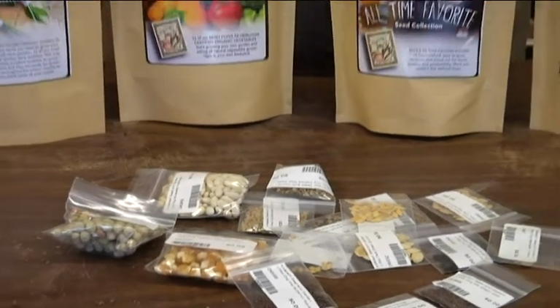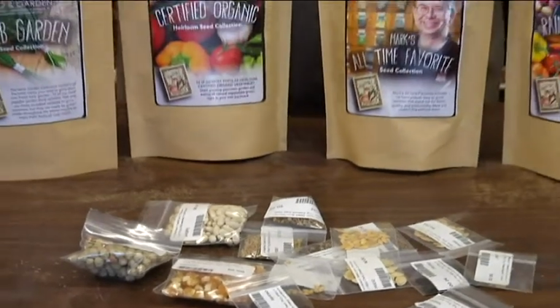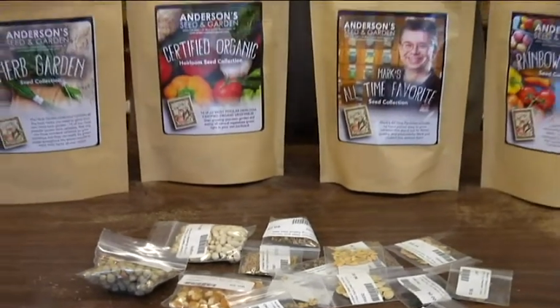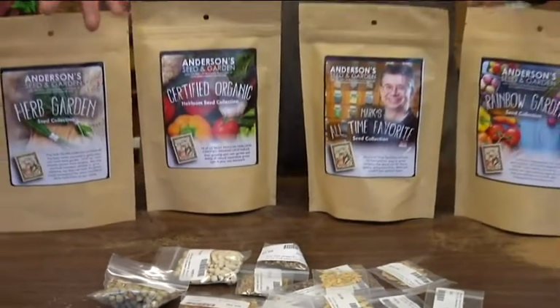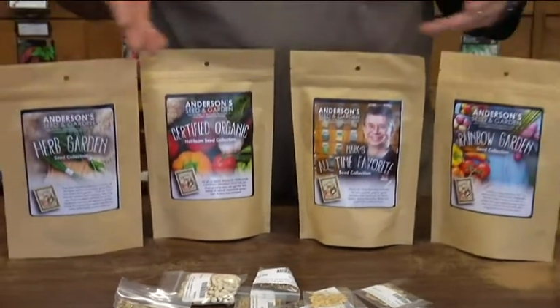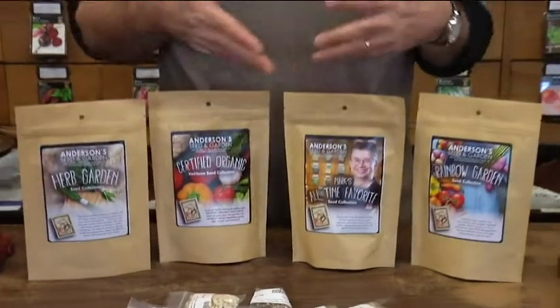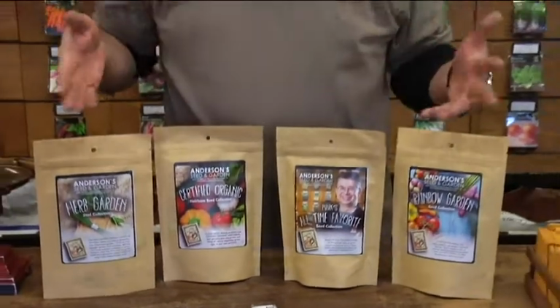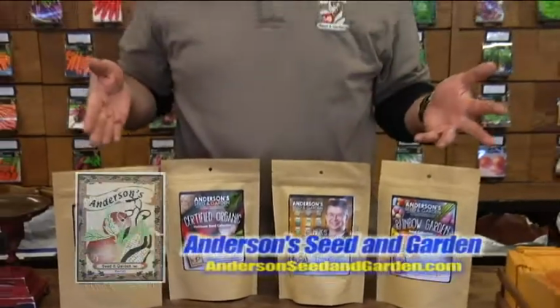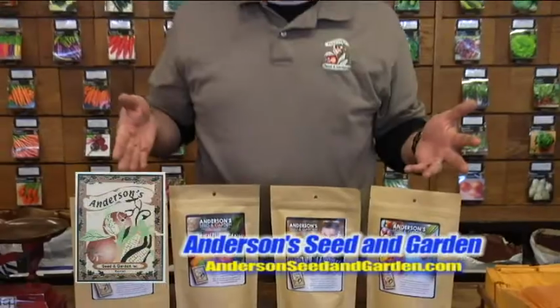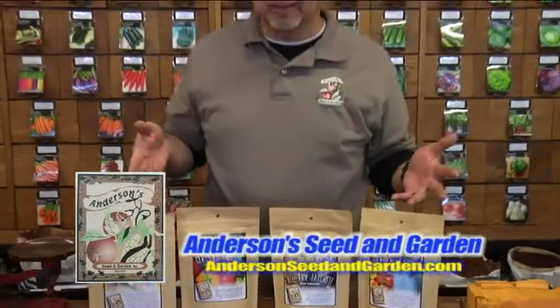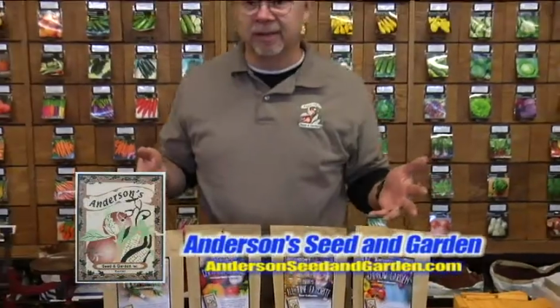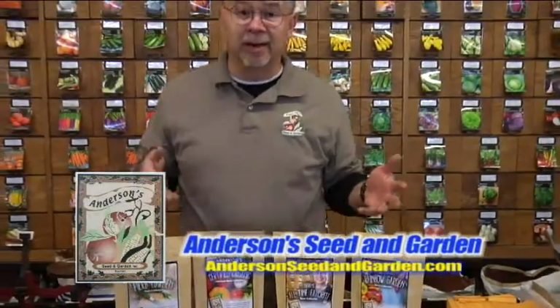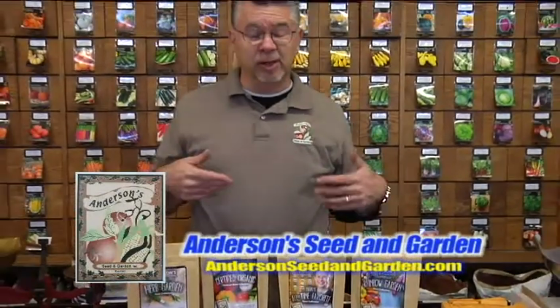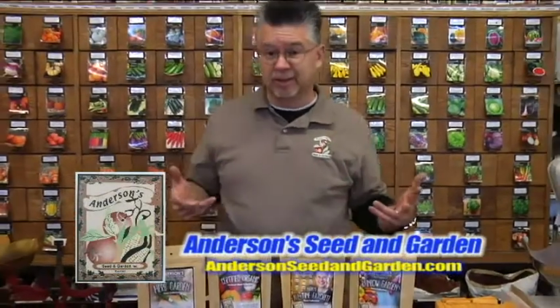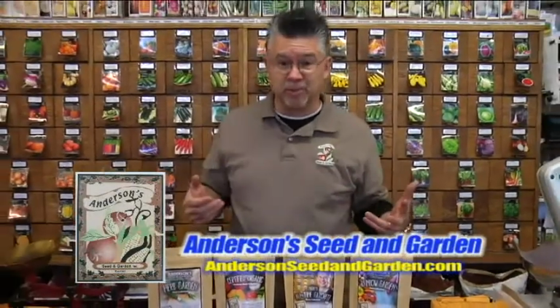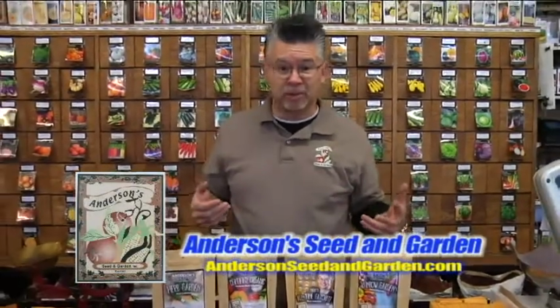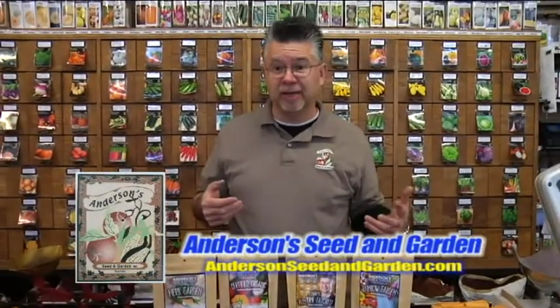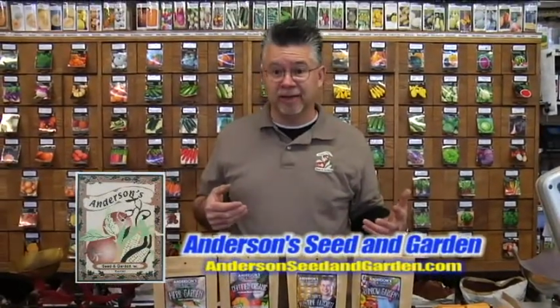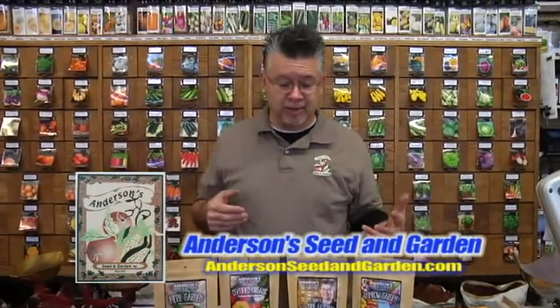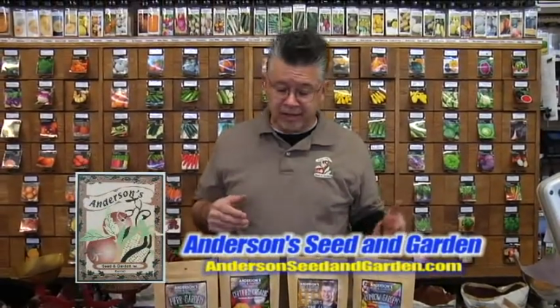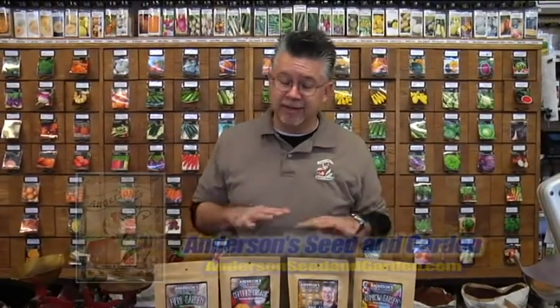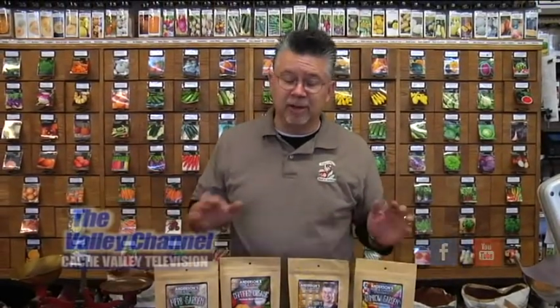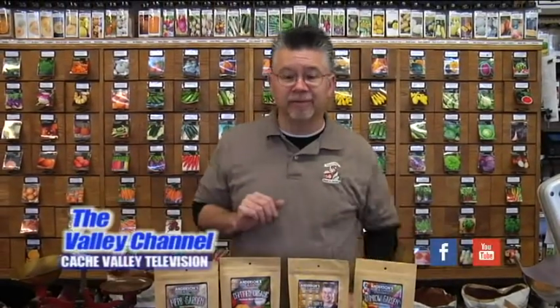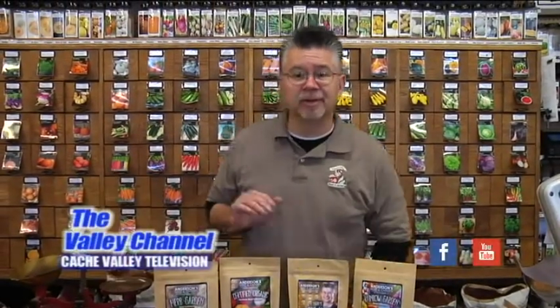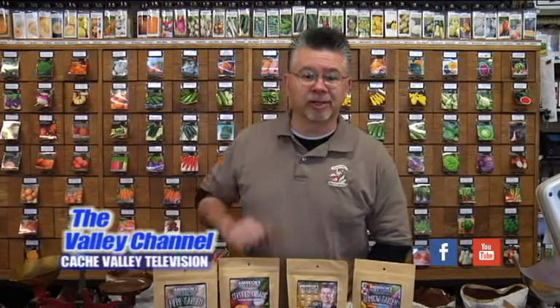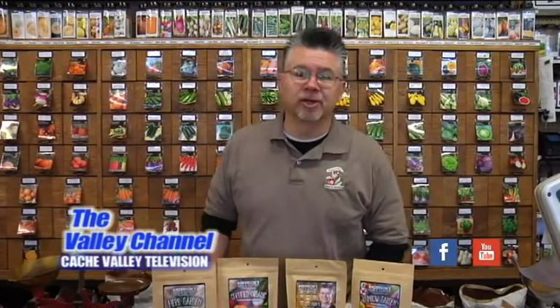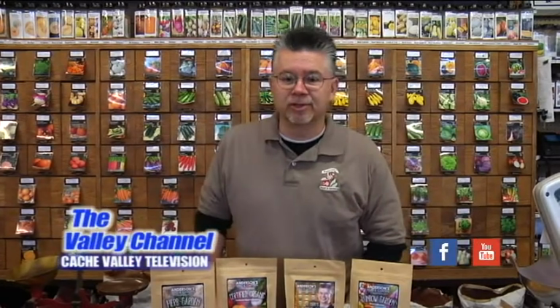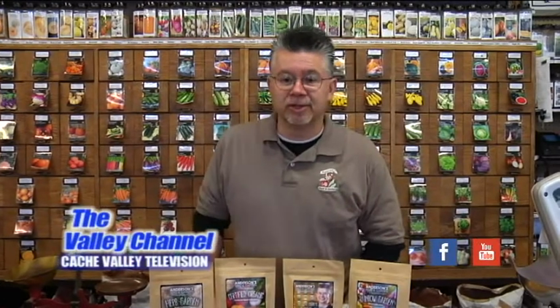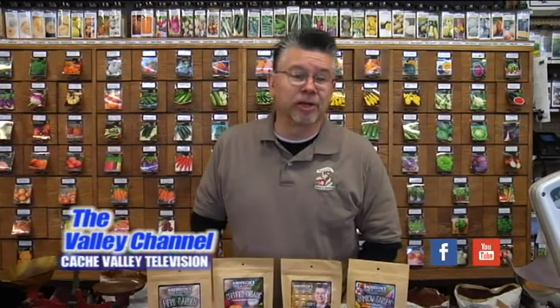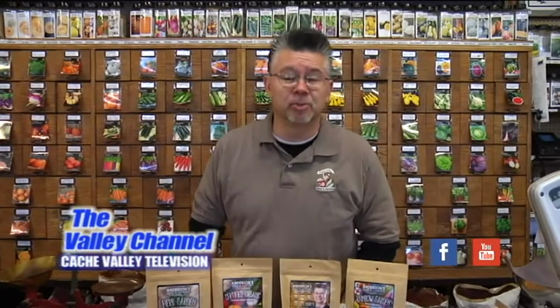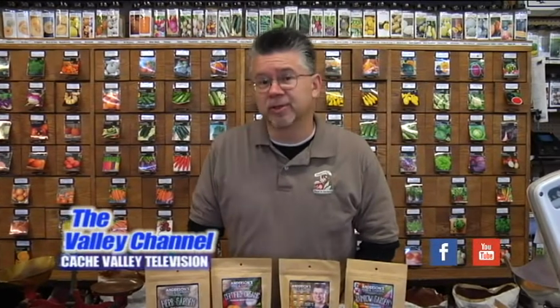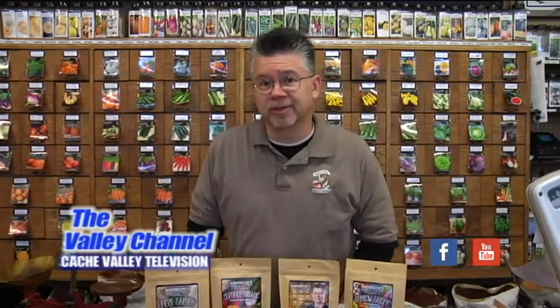All kinds of different varieties, and every collection is a little bit different and unique. We have these collections here at Anderson Seed and Garden to help you be more successful.